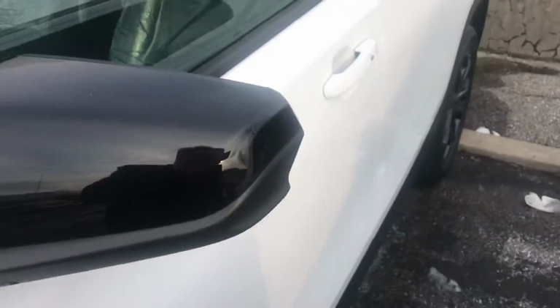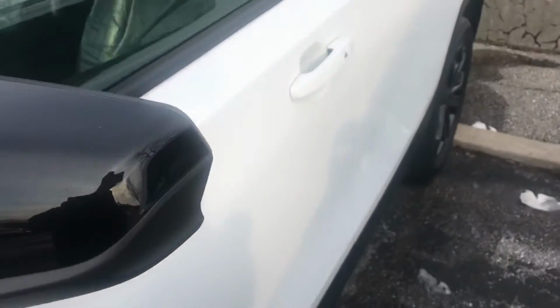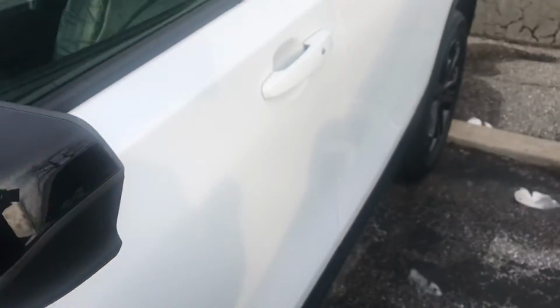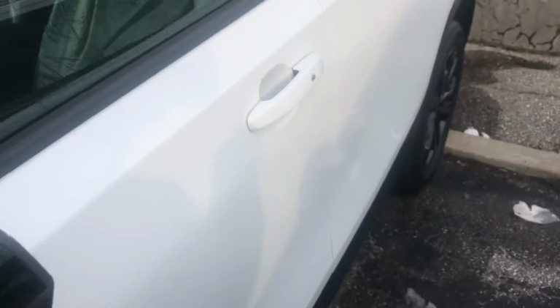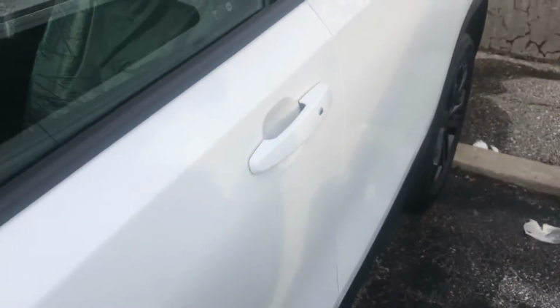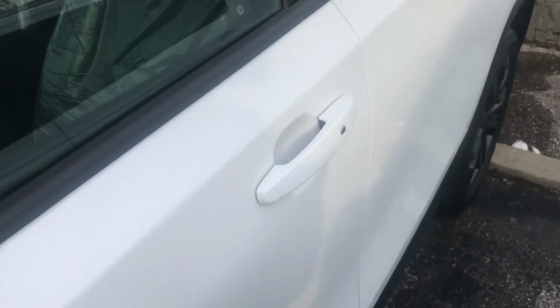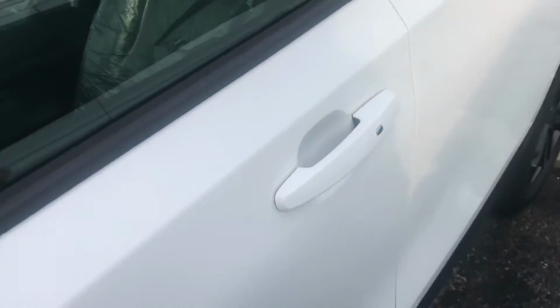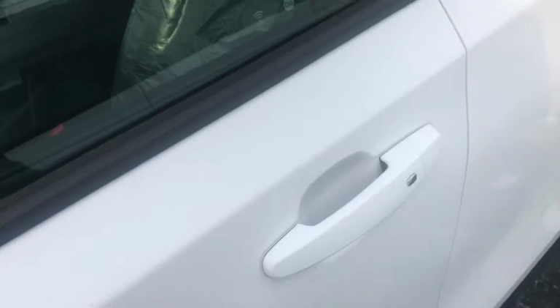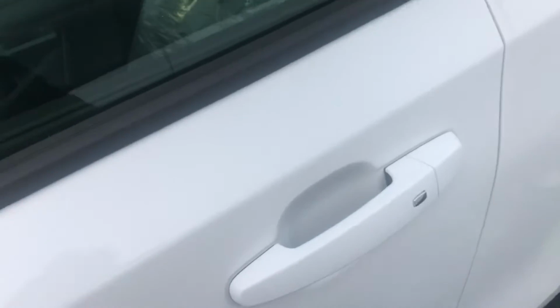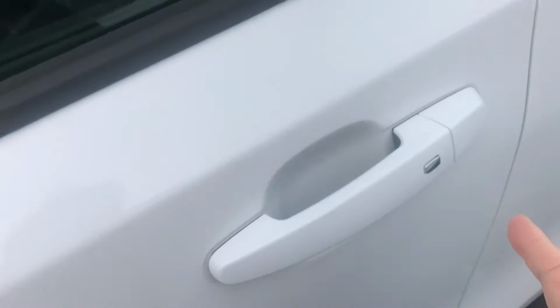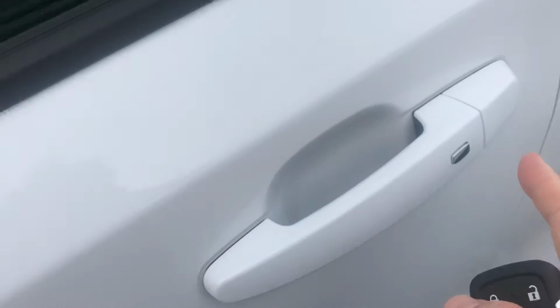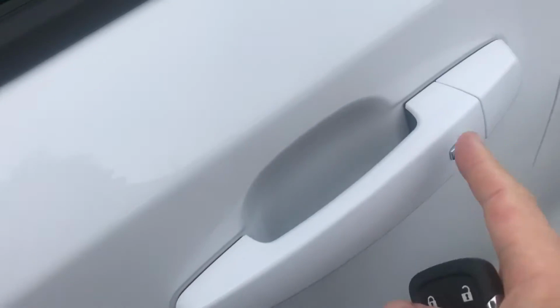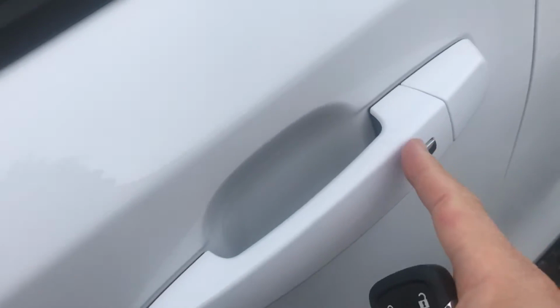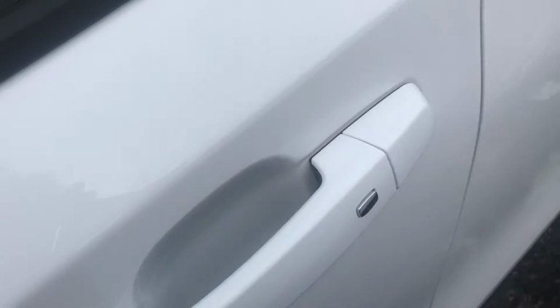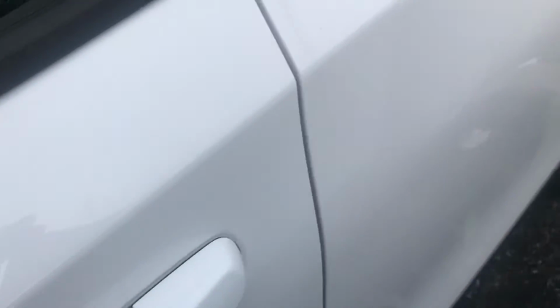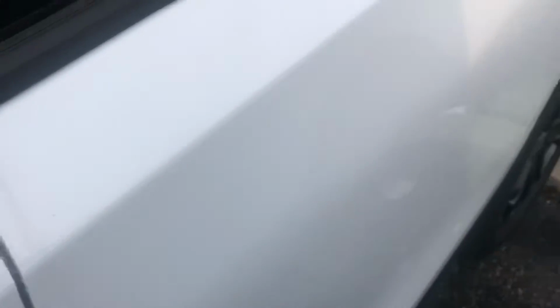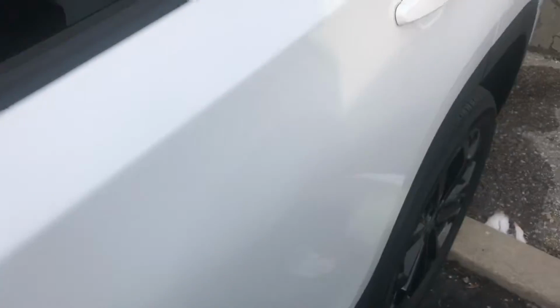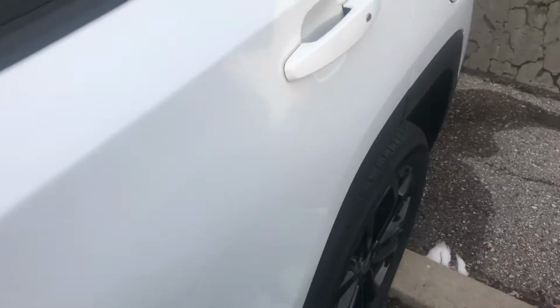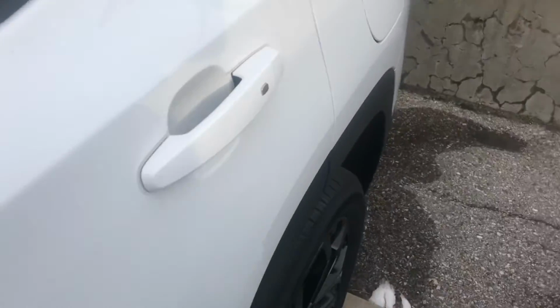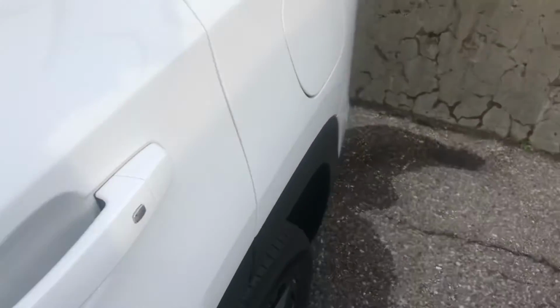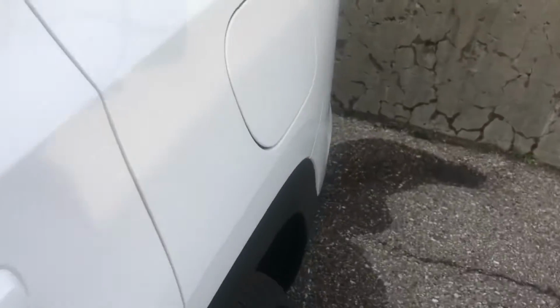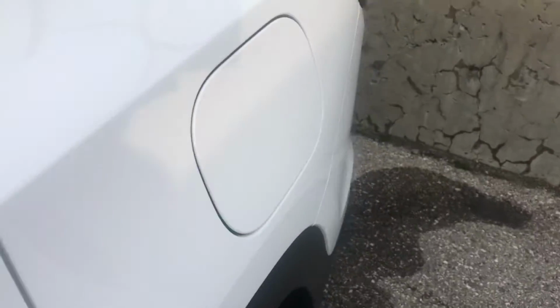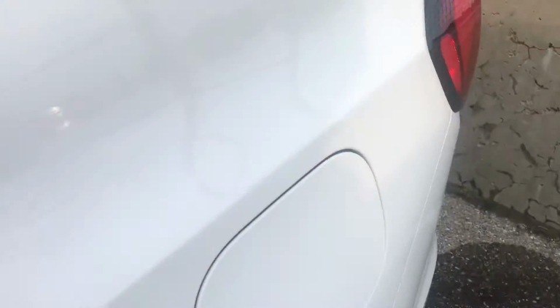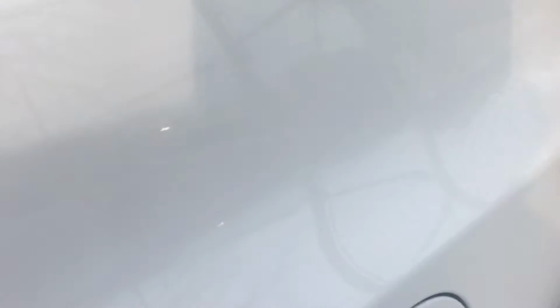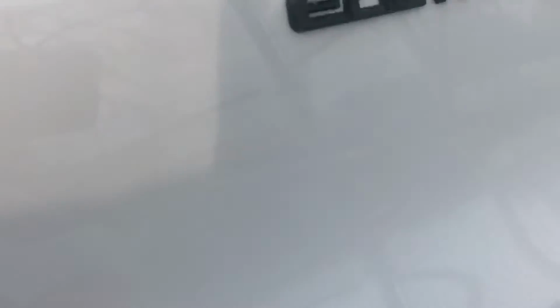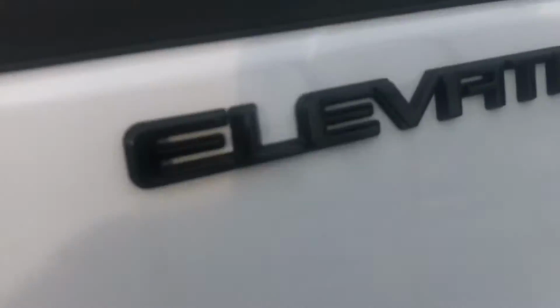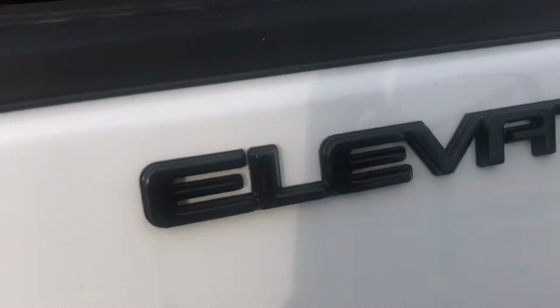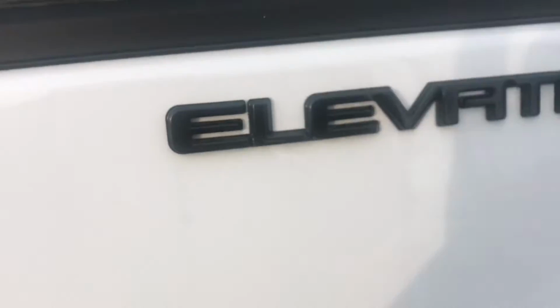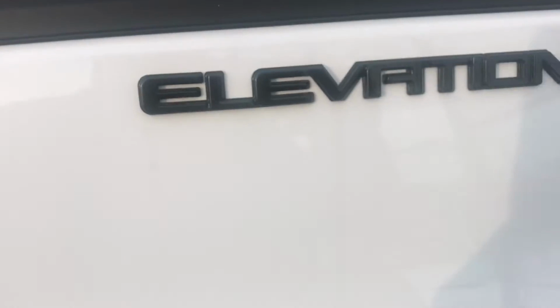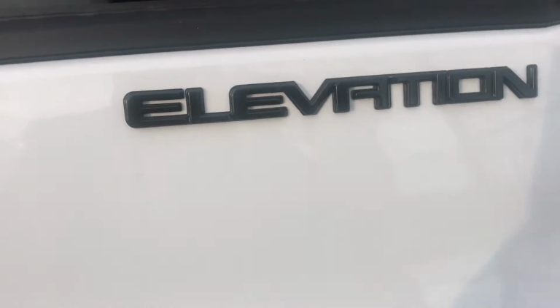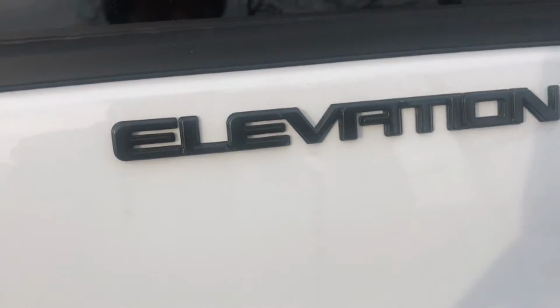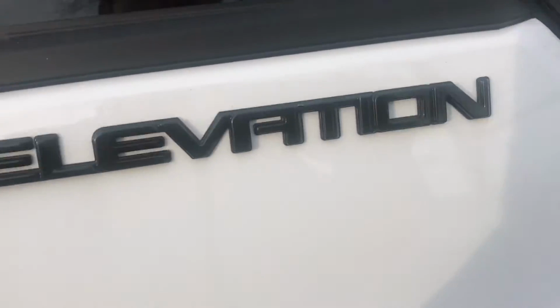You don't need the keys anymore. Basically you just push the button and as long as the key is in your pocket, that's the Elevation model right there.